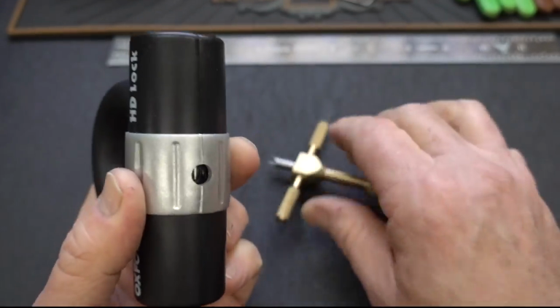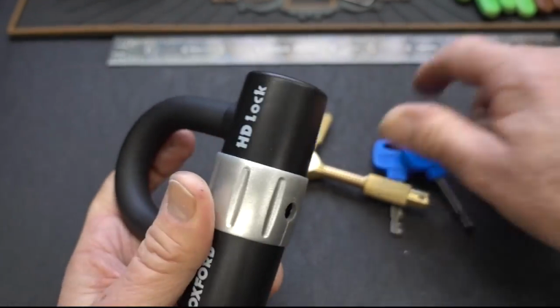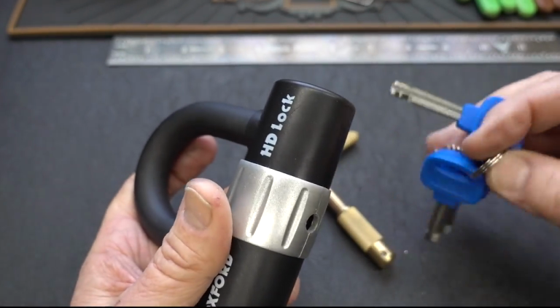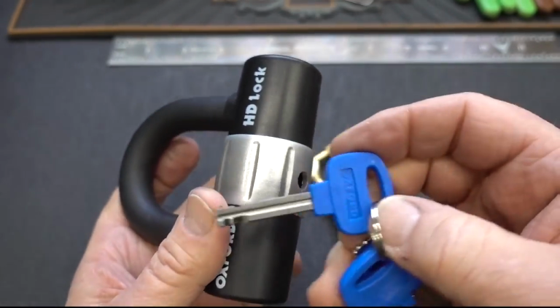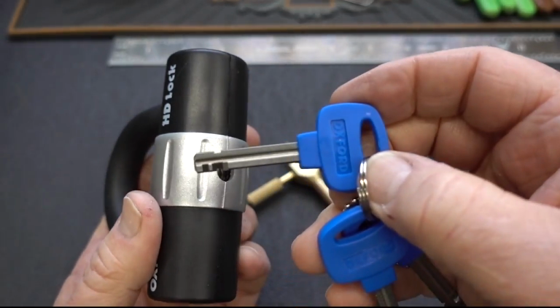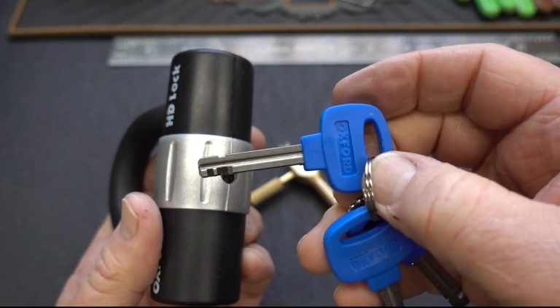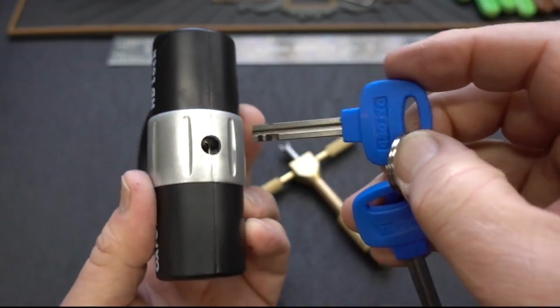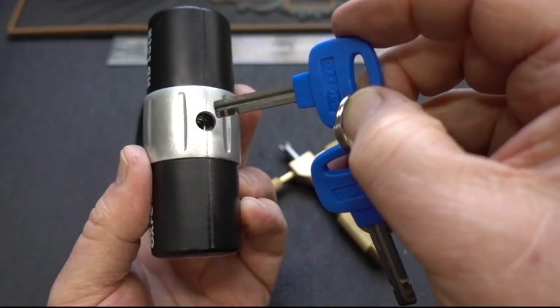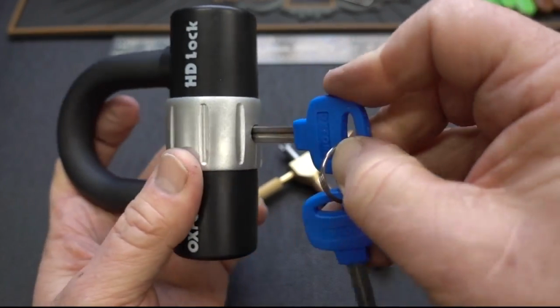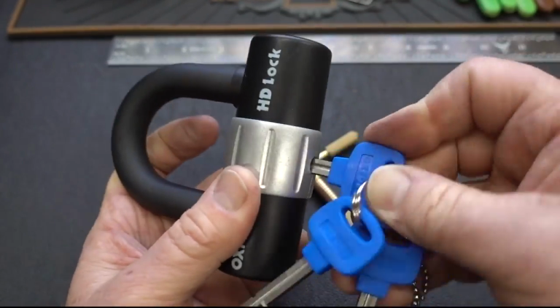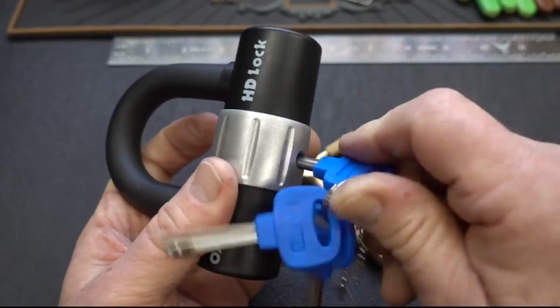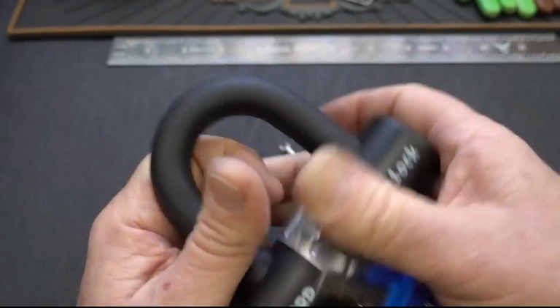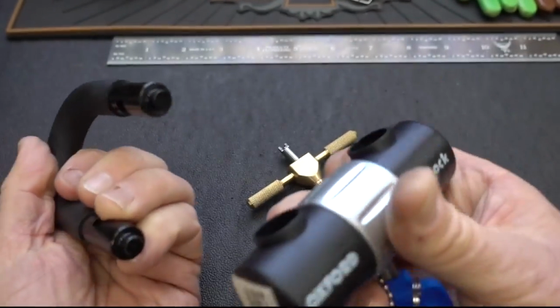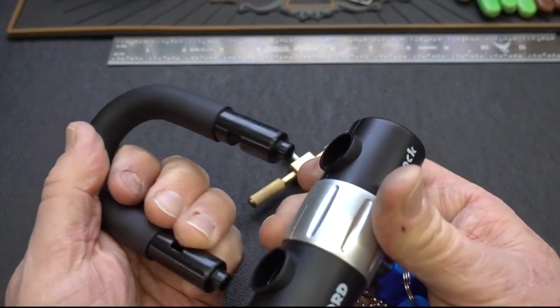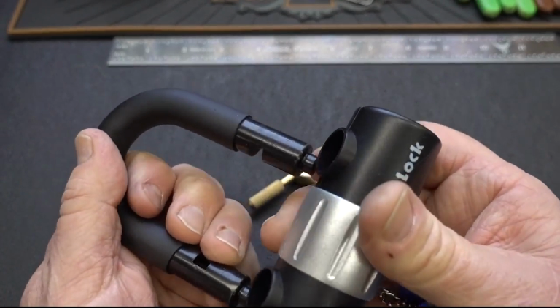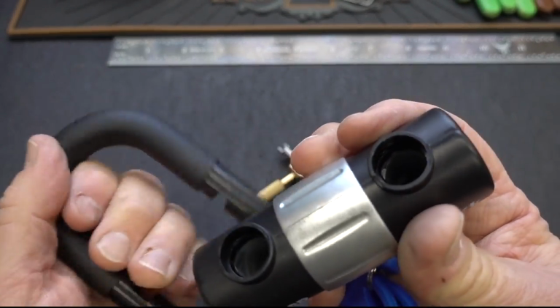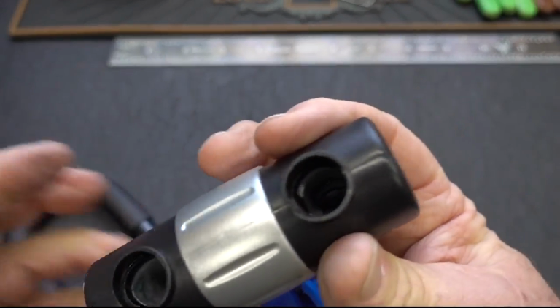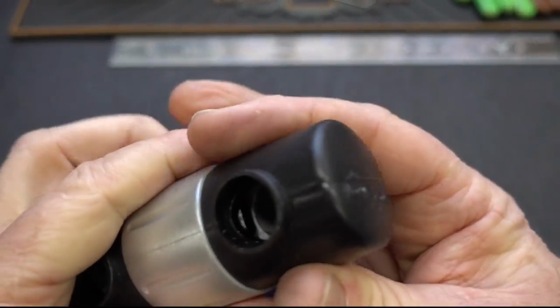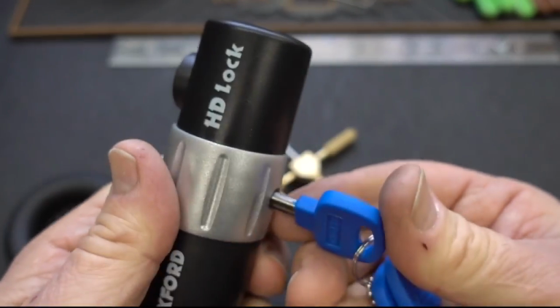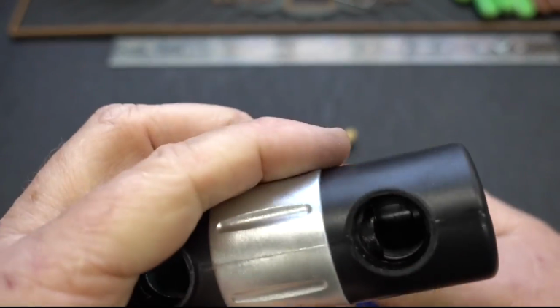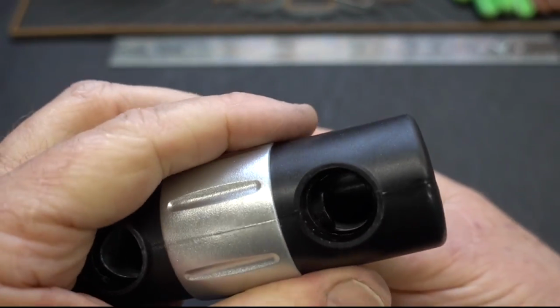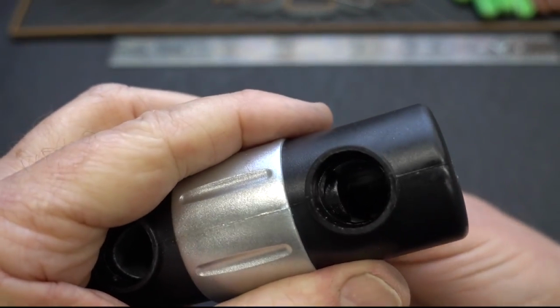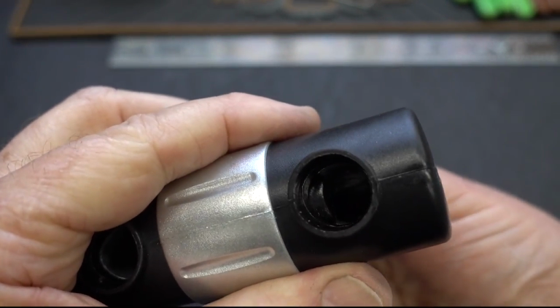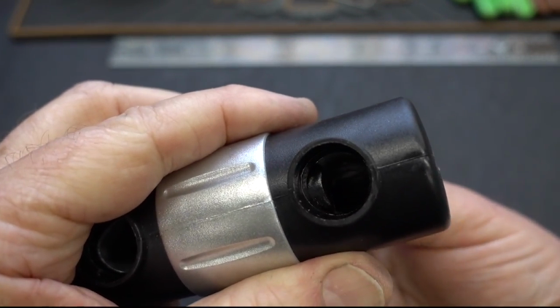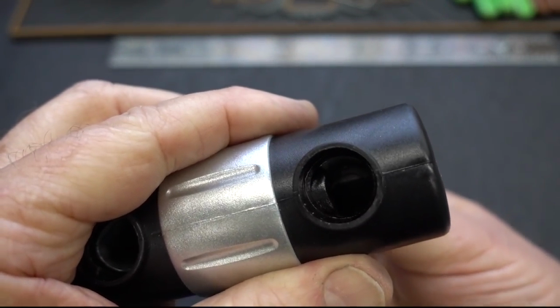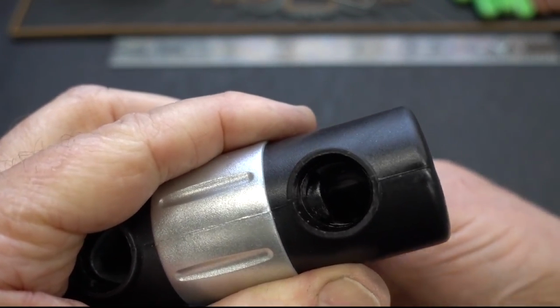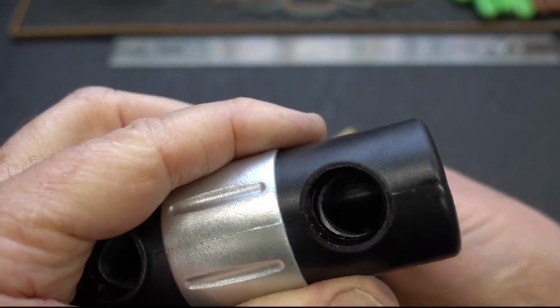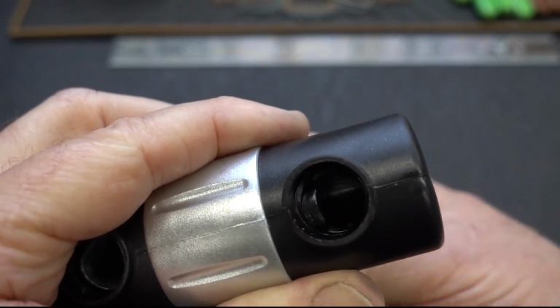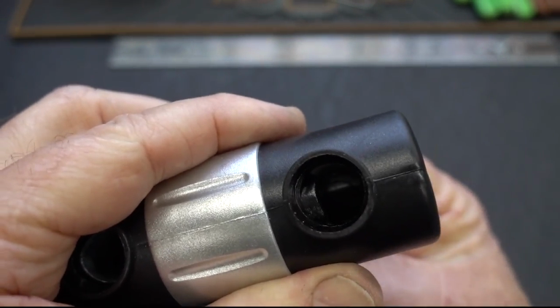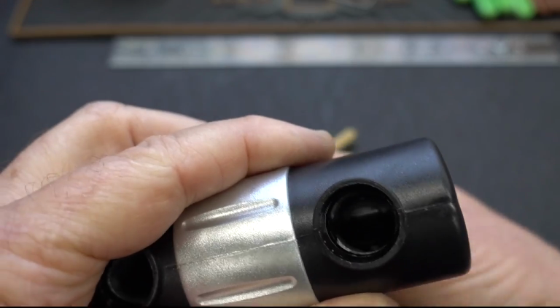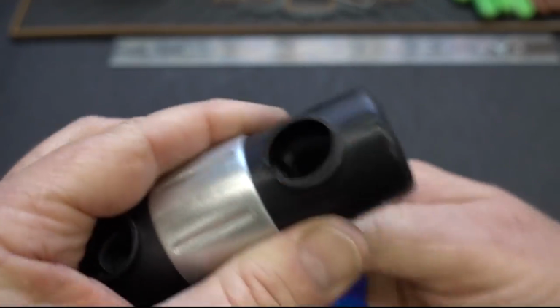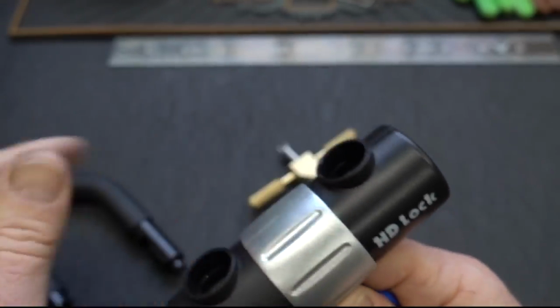Let's go ahead and show you it does work. Here's what the key looks like. Brand new lock, never been outside, never been used to lock up a bicycle. See how that works? When I lock it, you can see the little locking shackle pop out, pop in. Pretty cool.